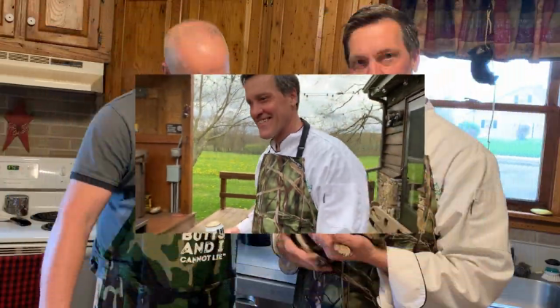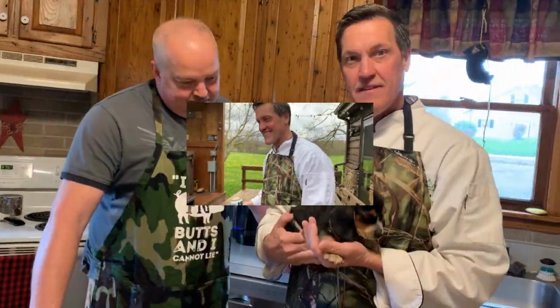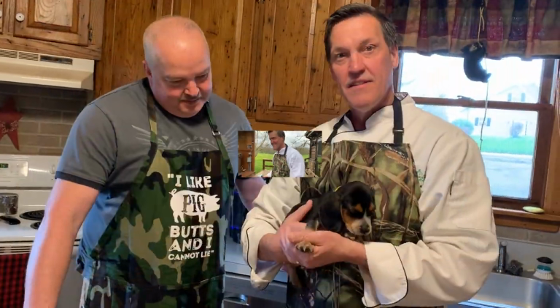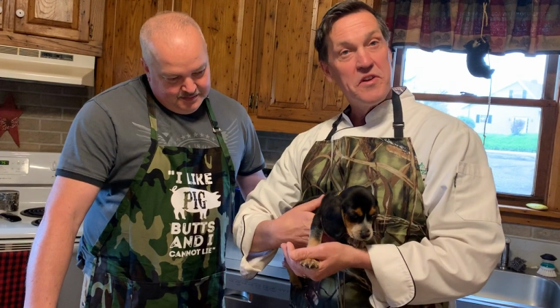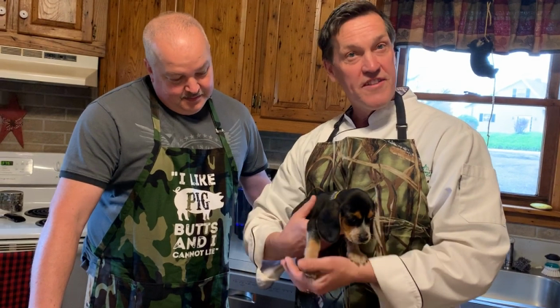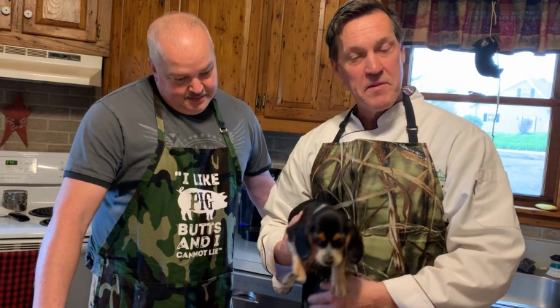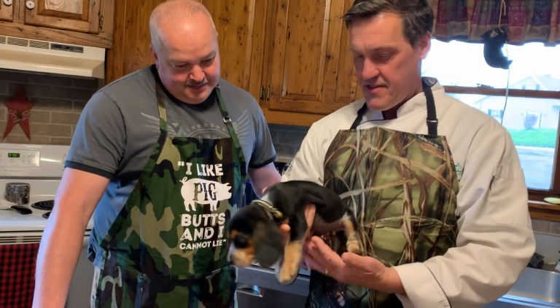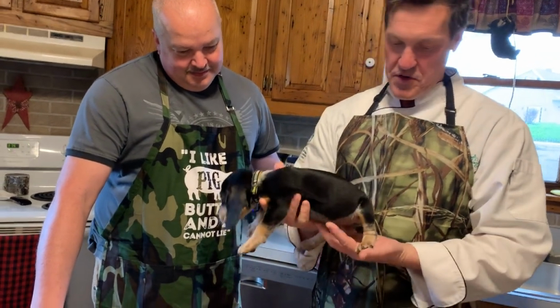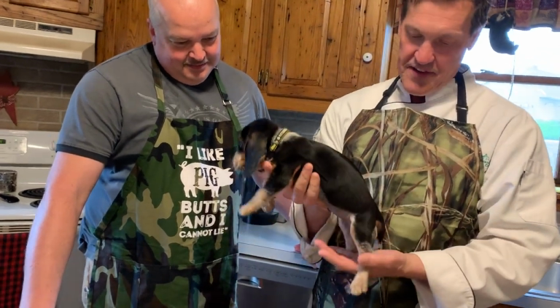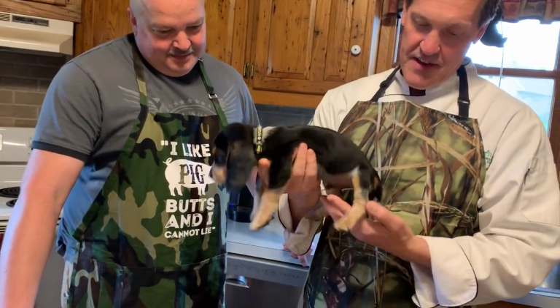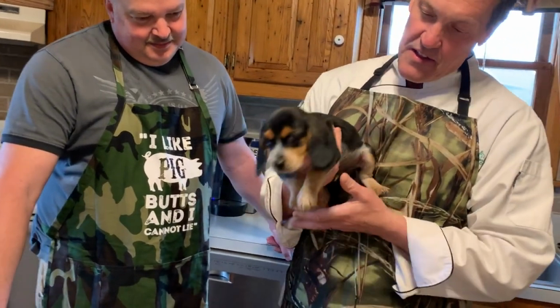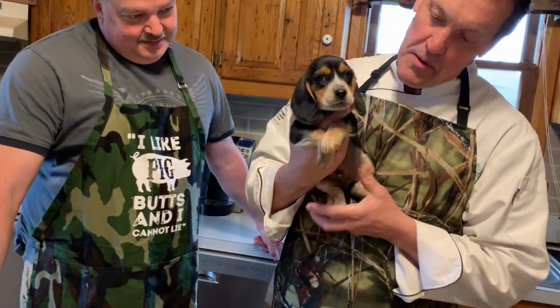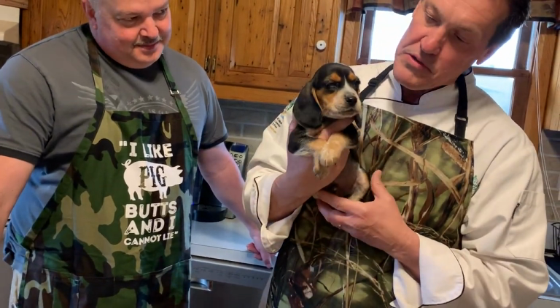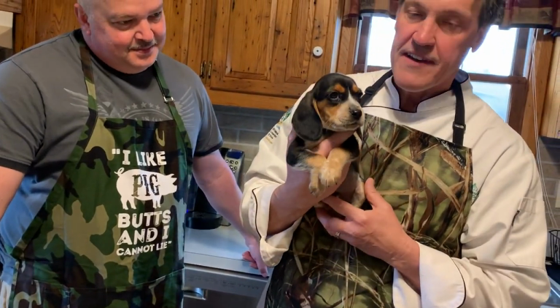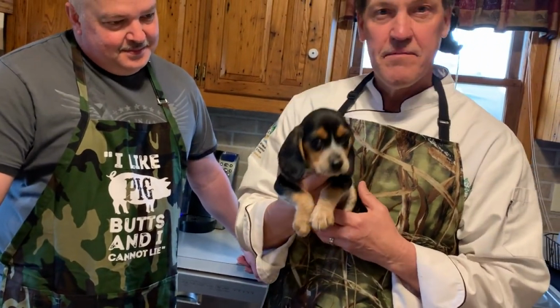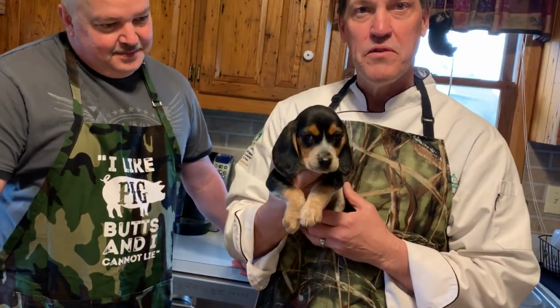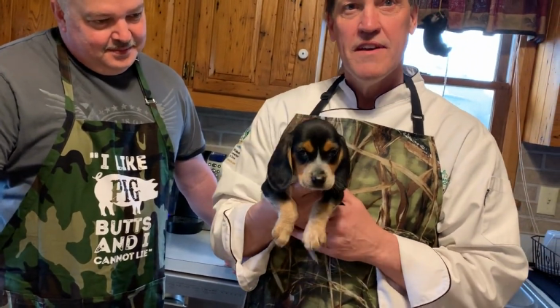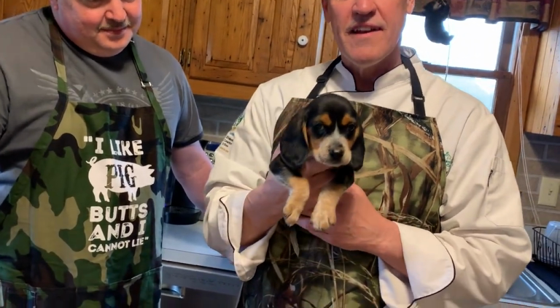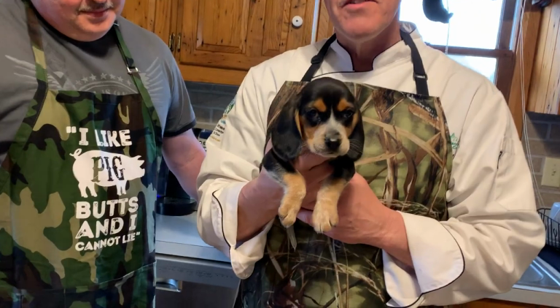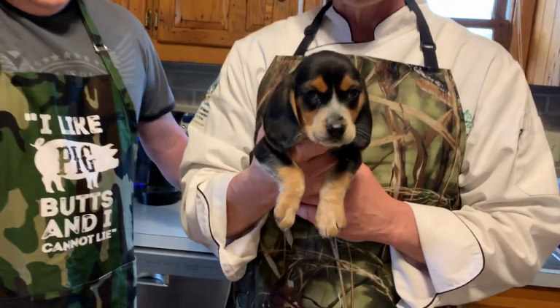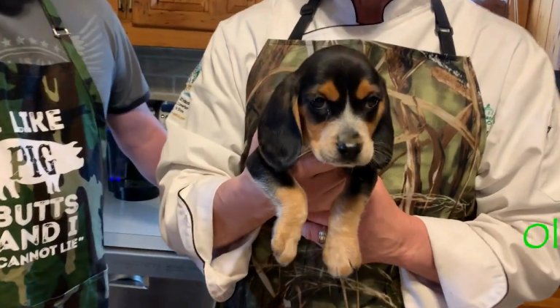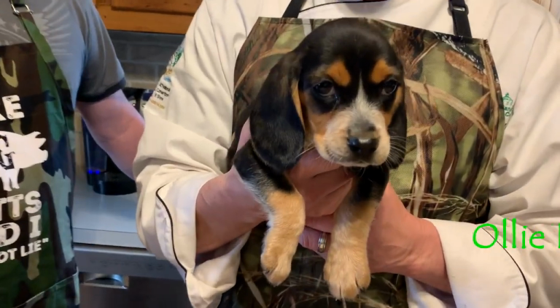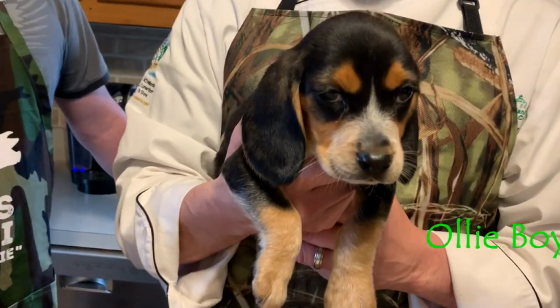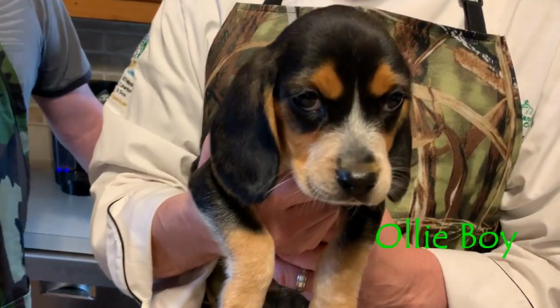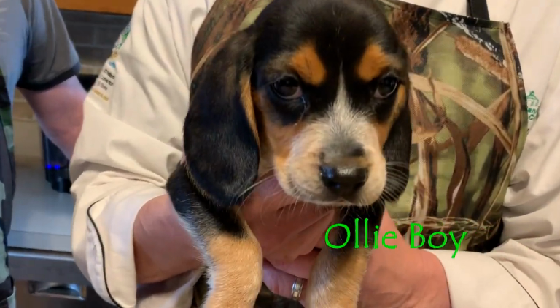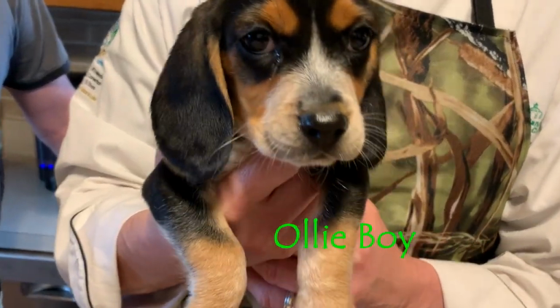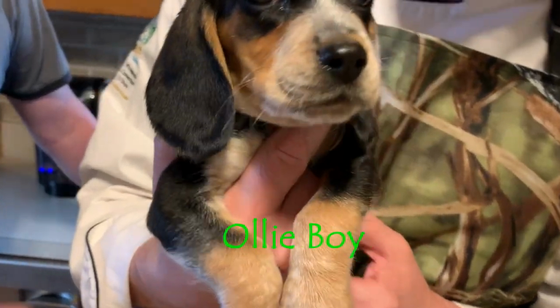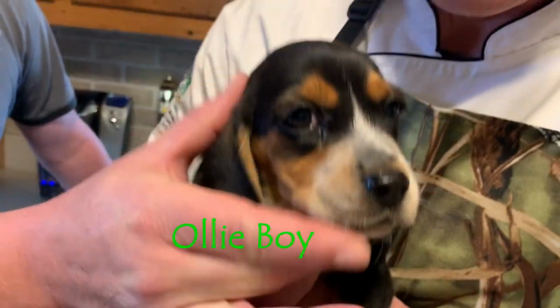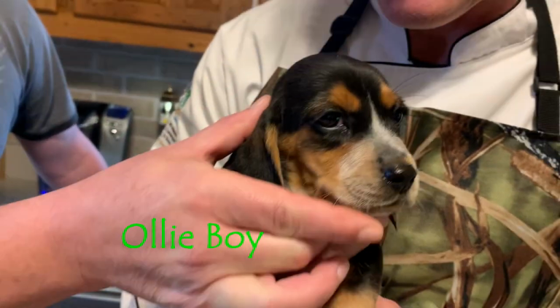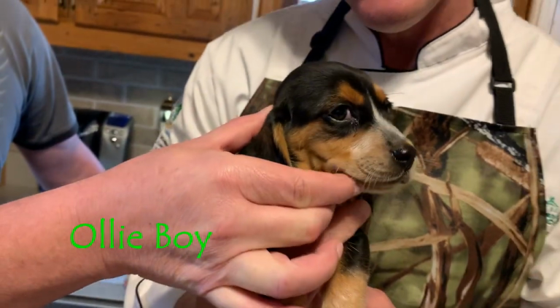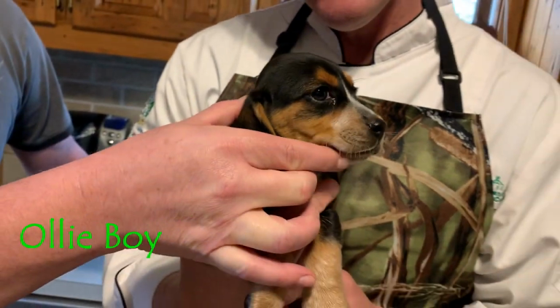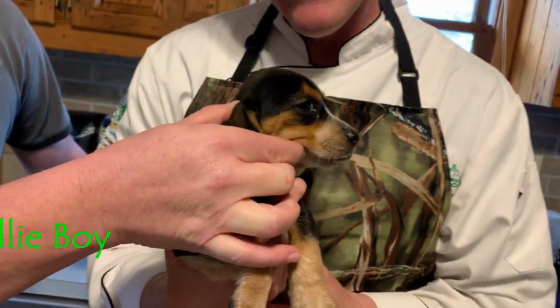New addition to the family — the newest beagle, the next good rabbit dog. He's a hunting dog.